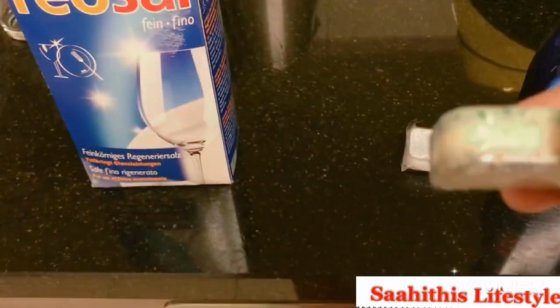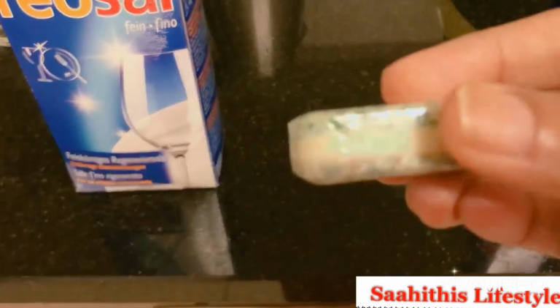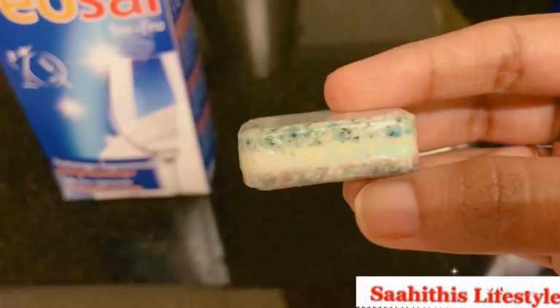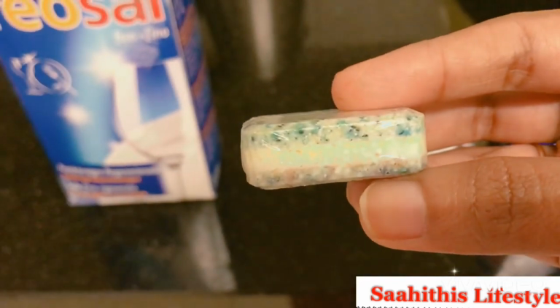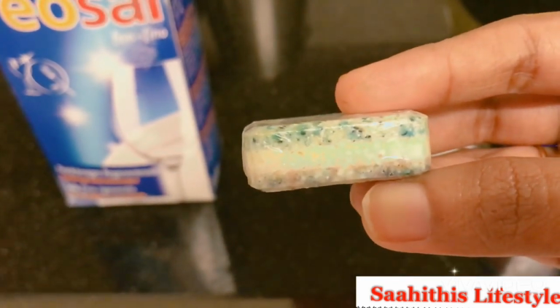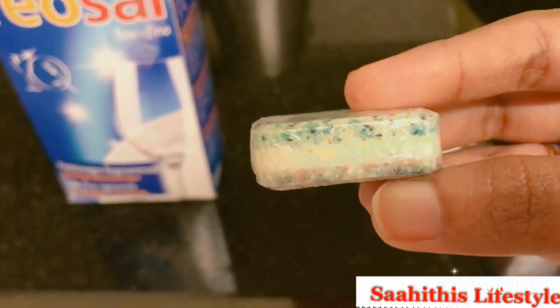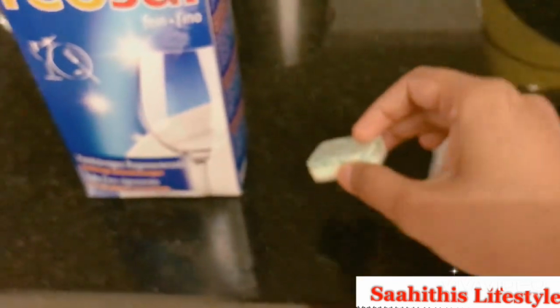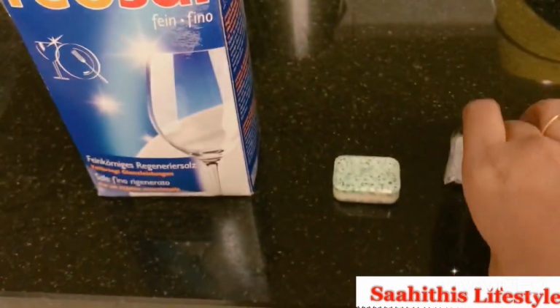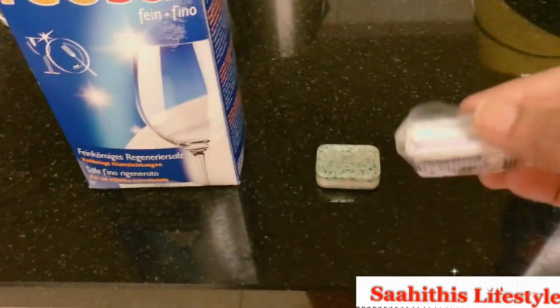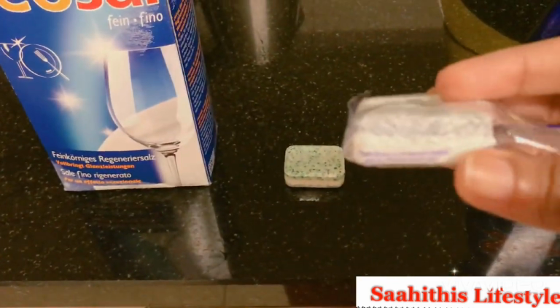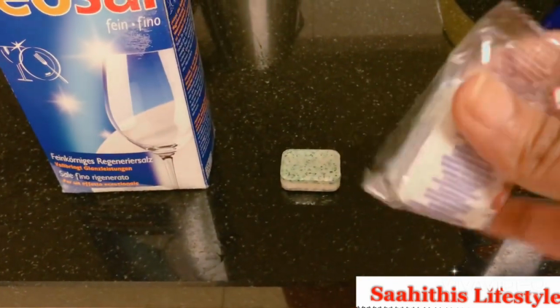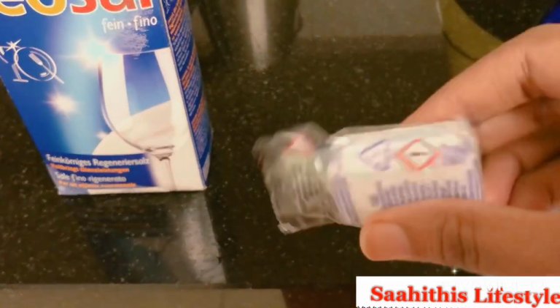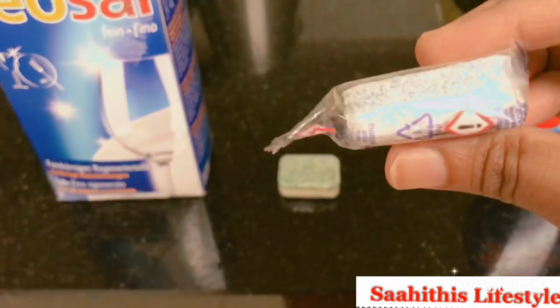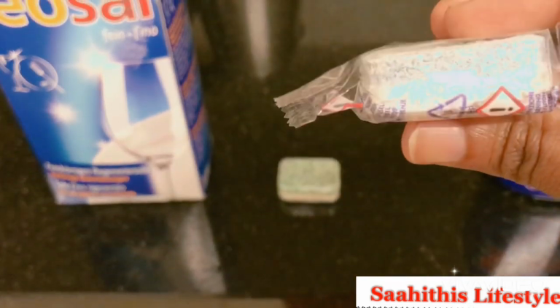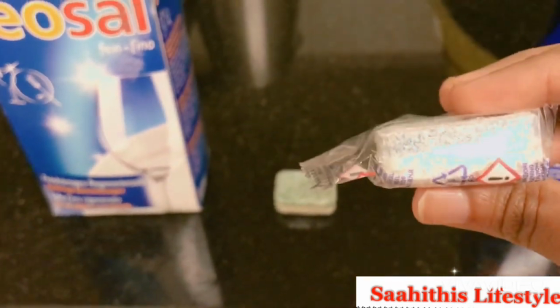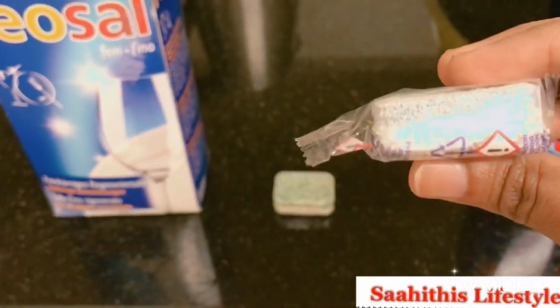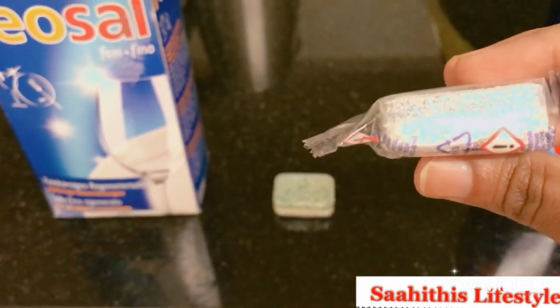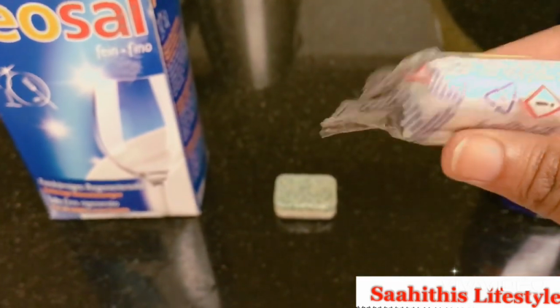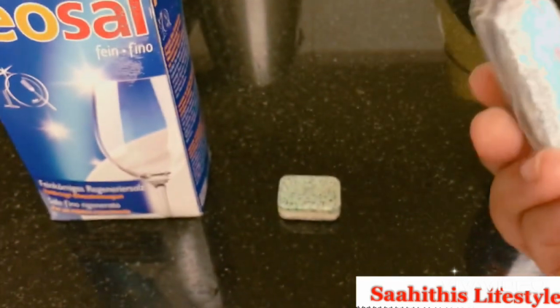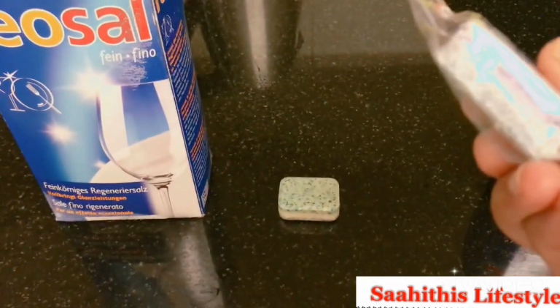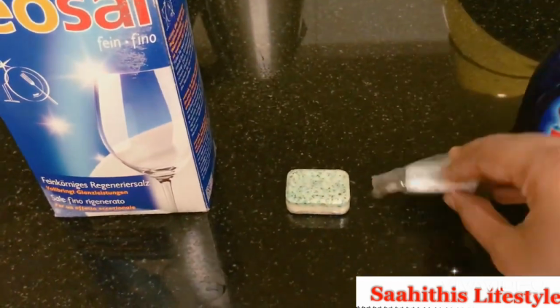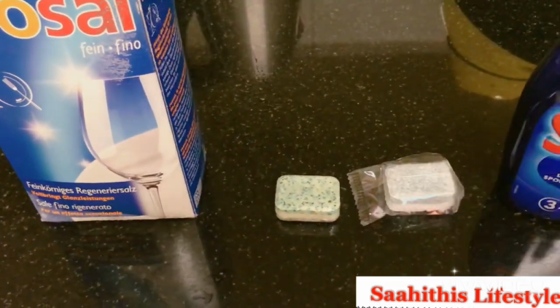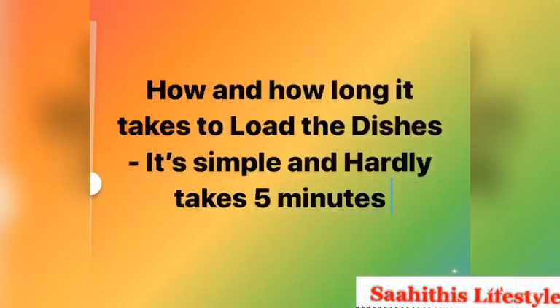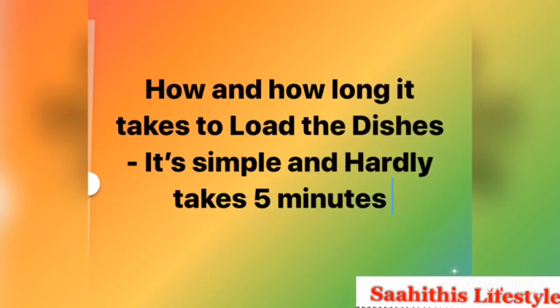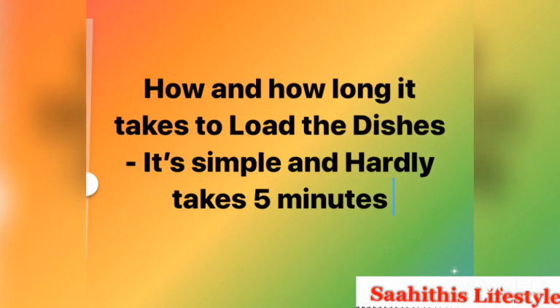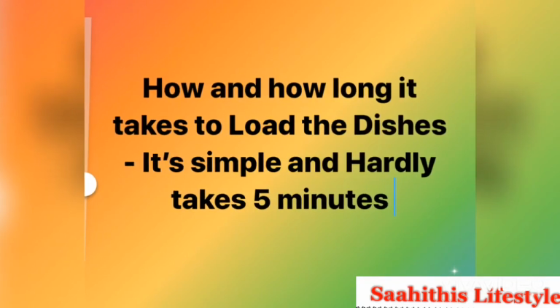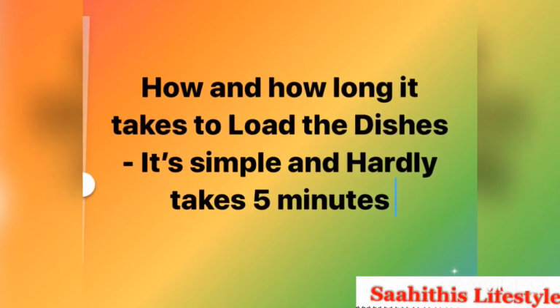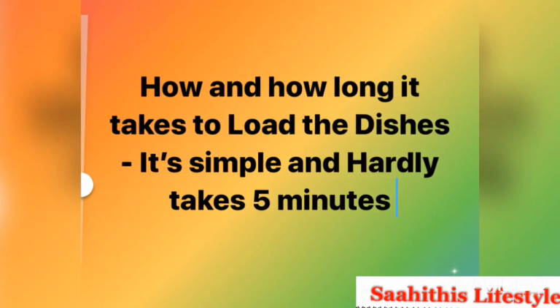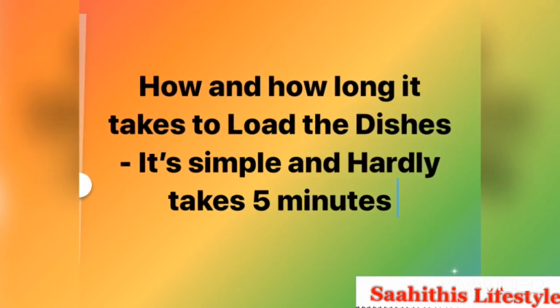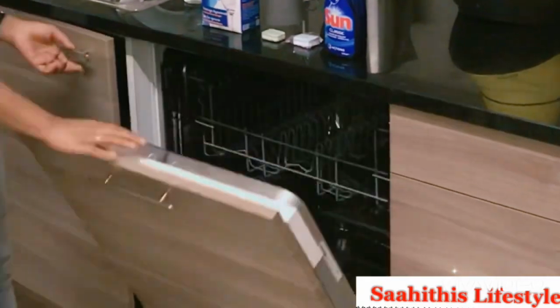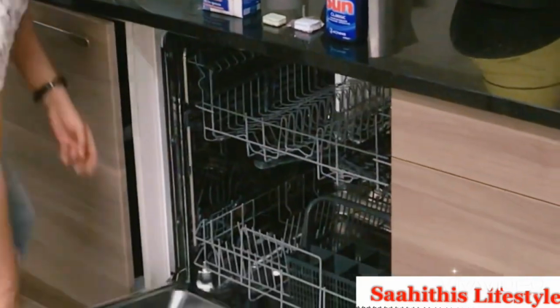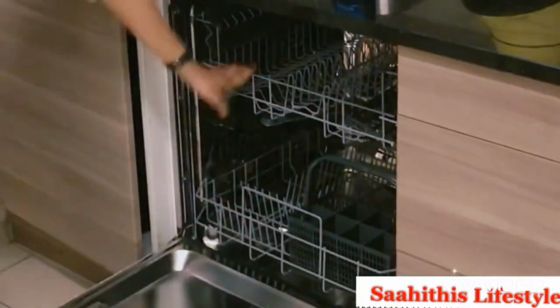For dishwashing tablets, you can see ones with three layers and two layers. Use the one that comes in three colors — it is very effective. I will give the link in the description. The dishwashing tablet I use is very effective.